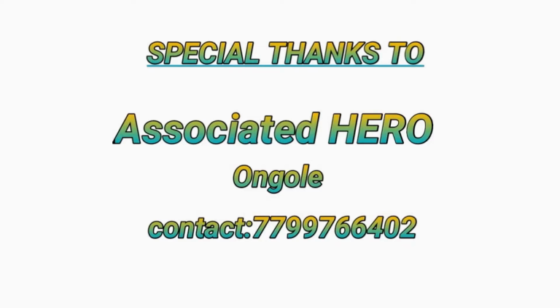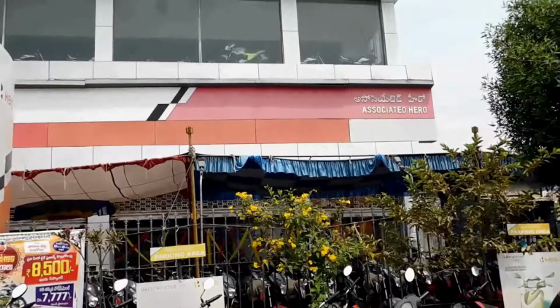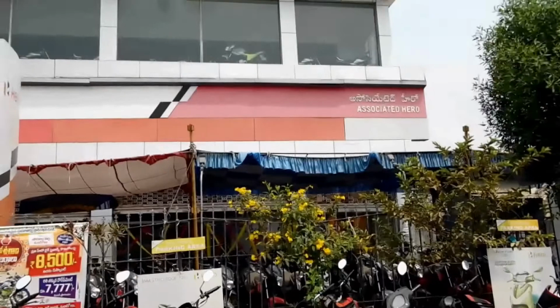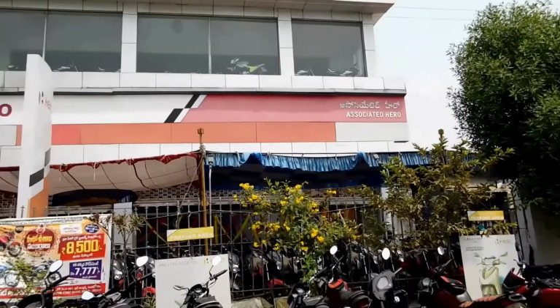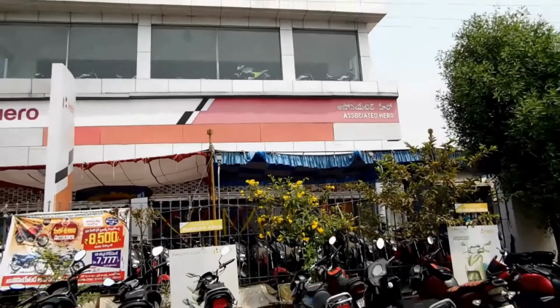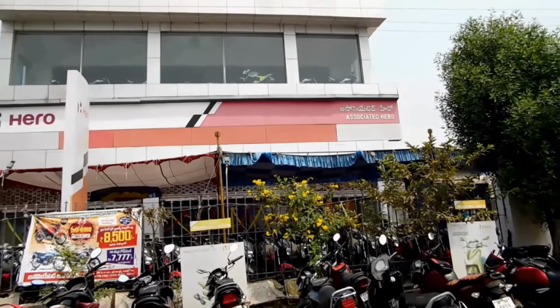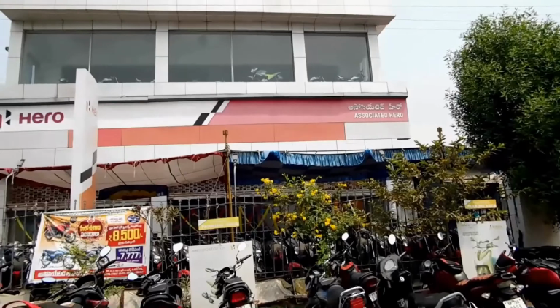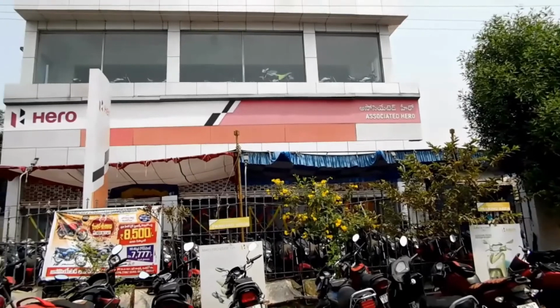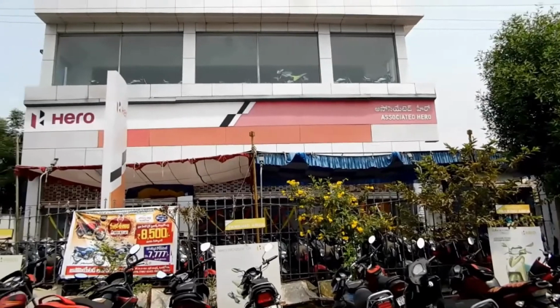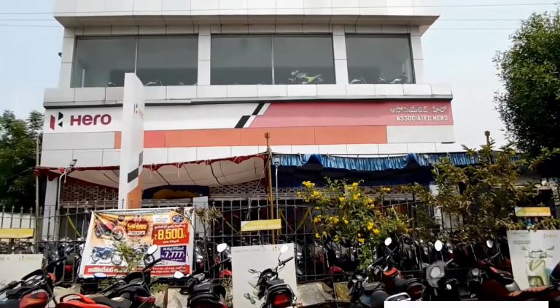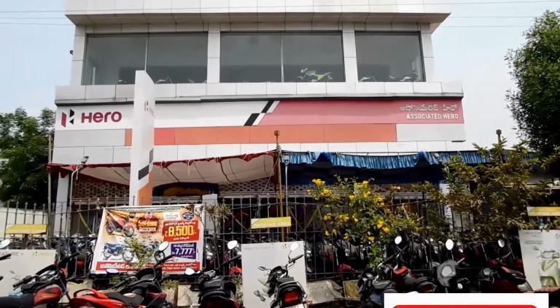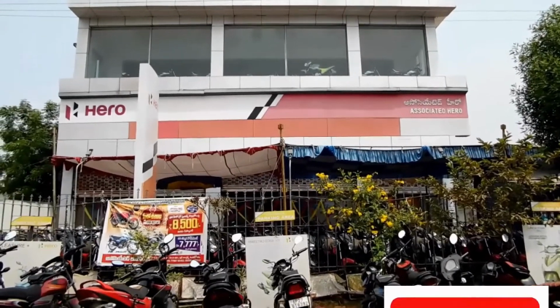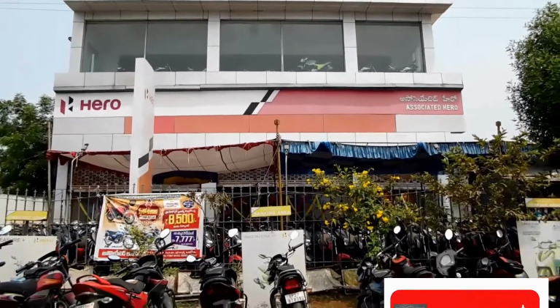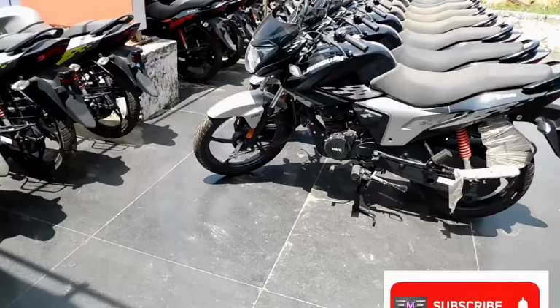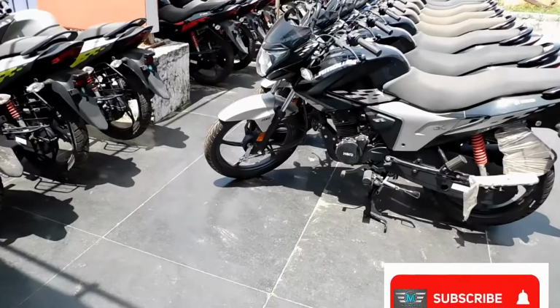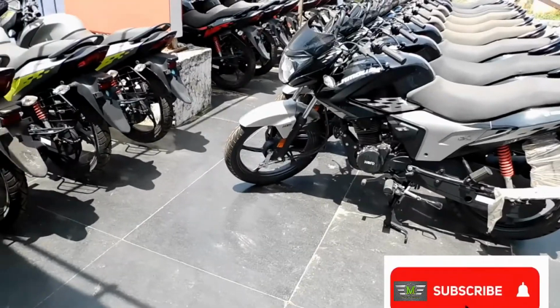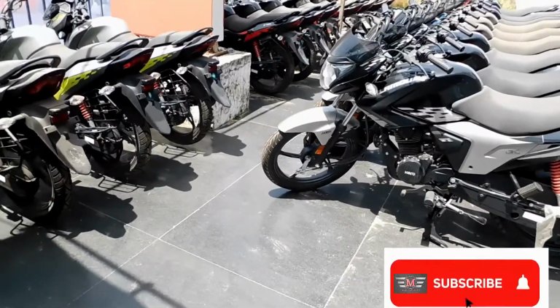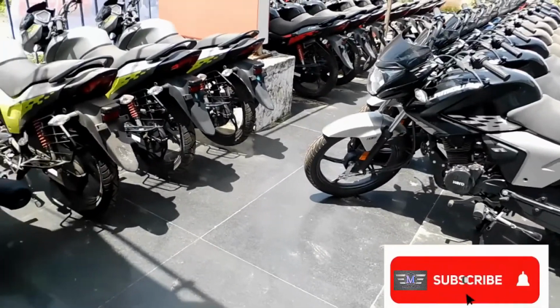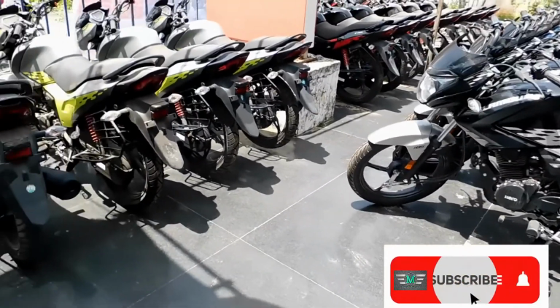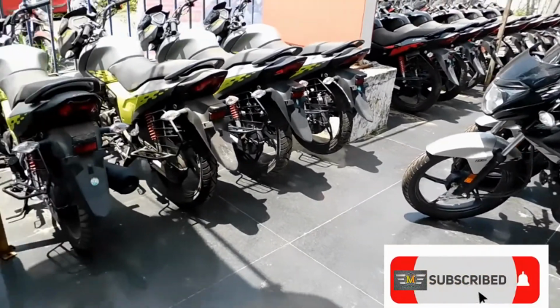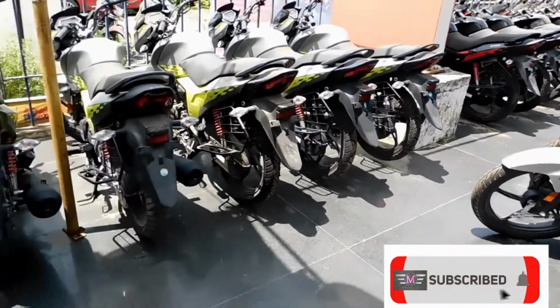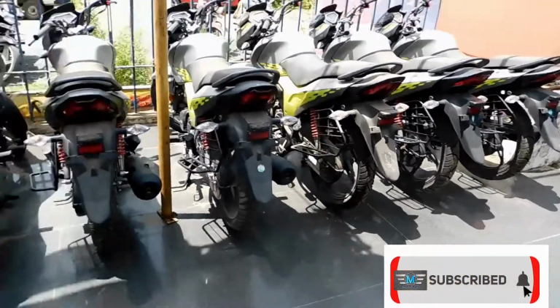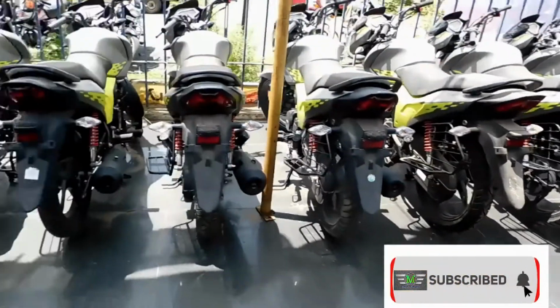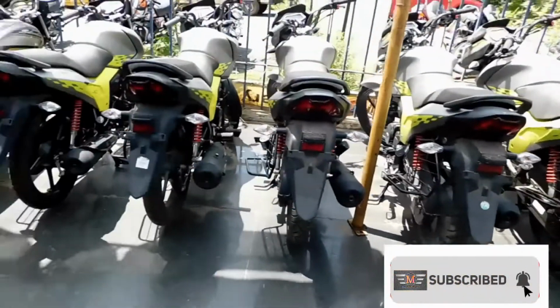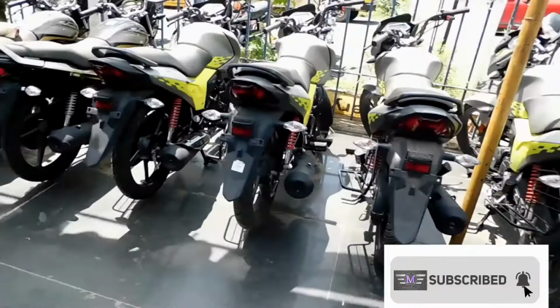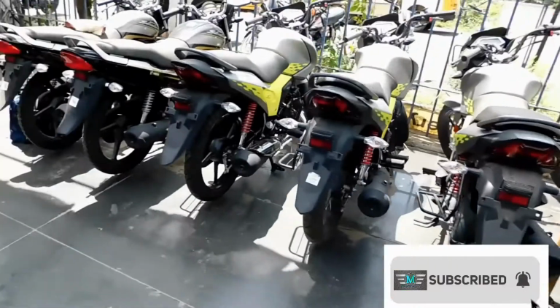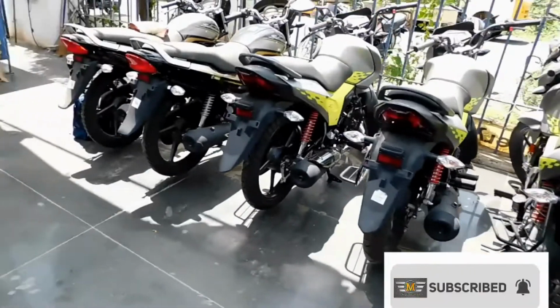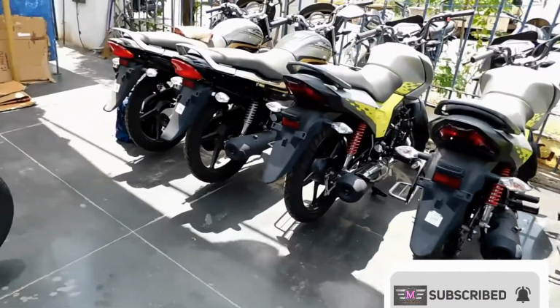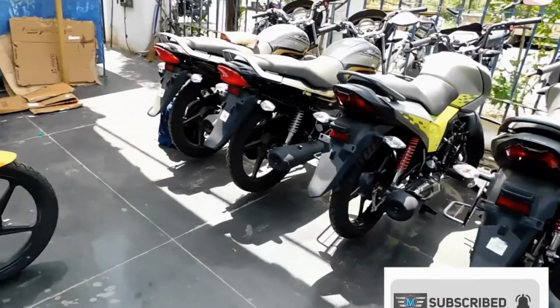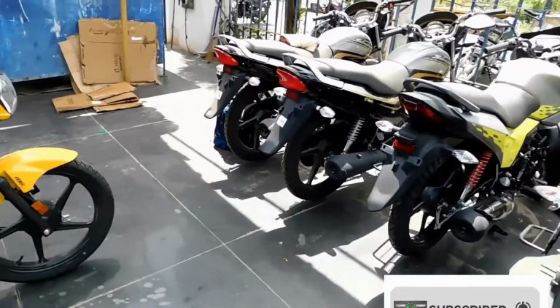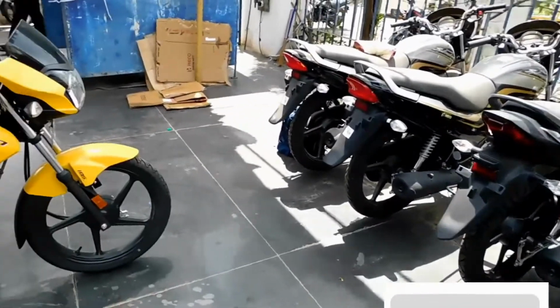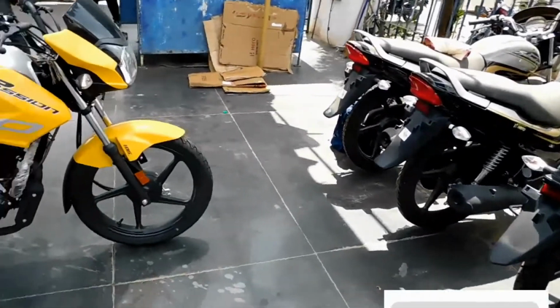Hi friends, my name is Abir Mahesh. Welcome to Associated Hero. I am going to make a walkaround review of the Hero Passion Pro BS6 2021 model.